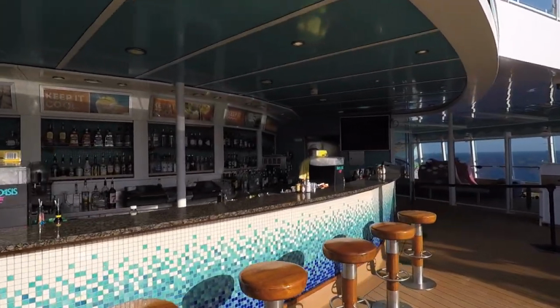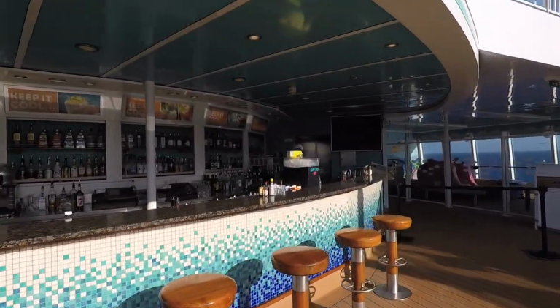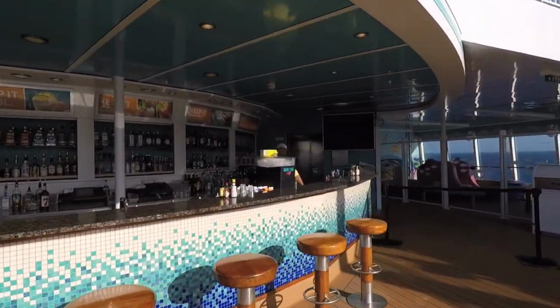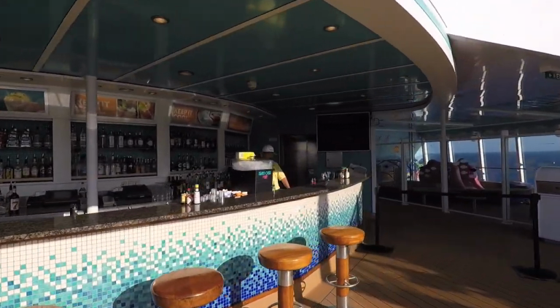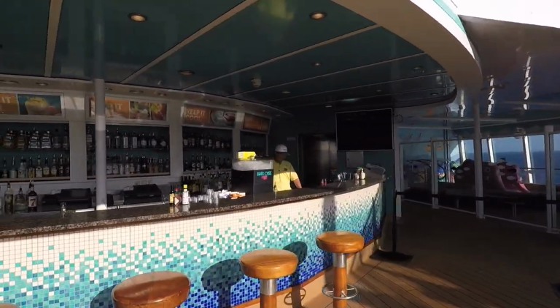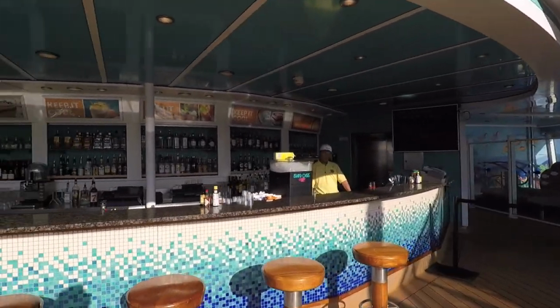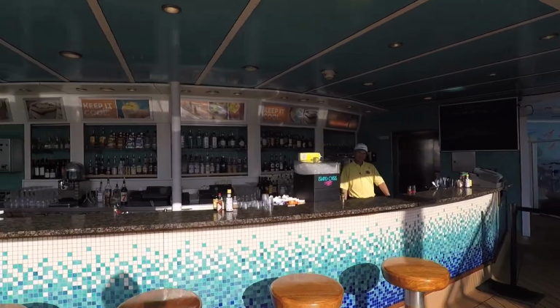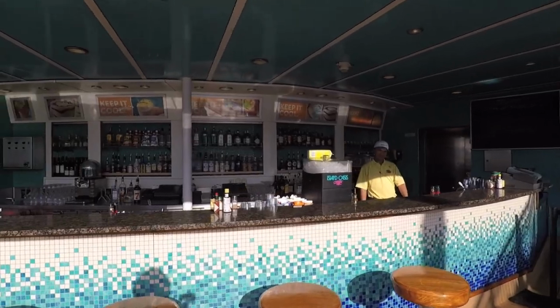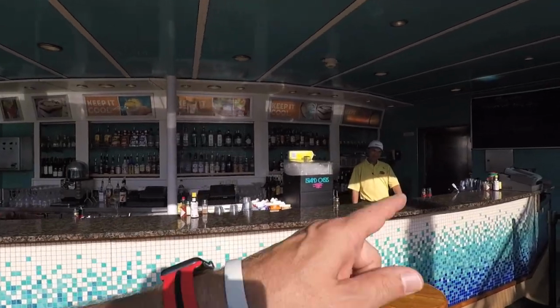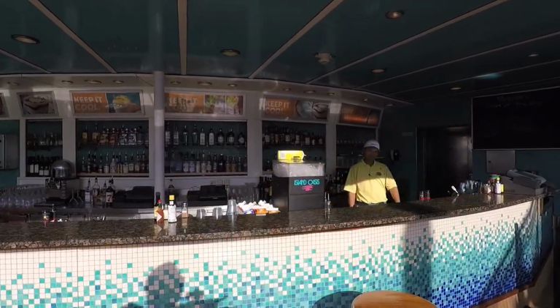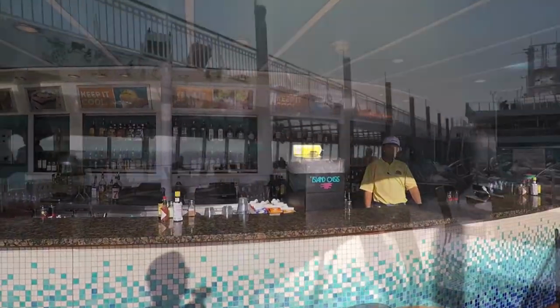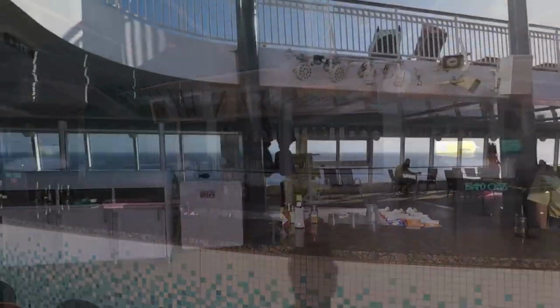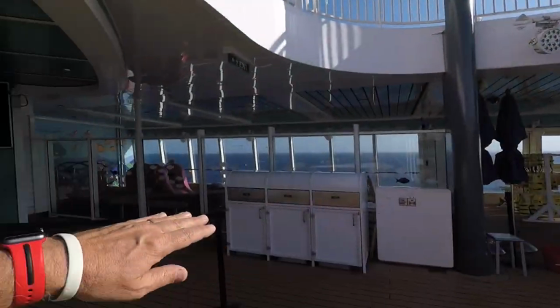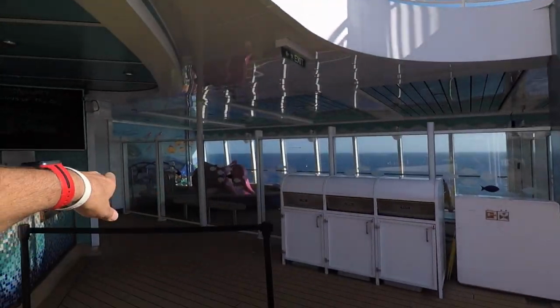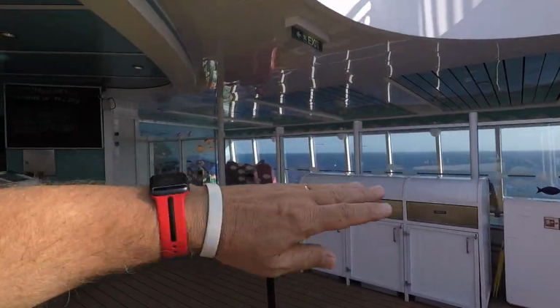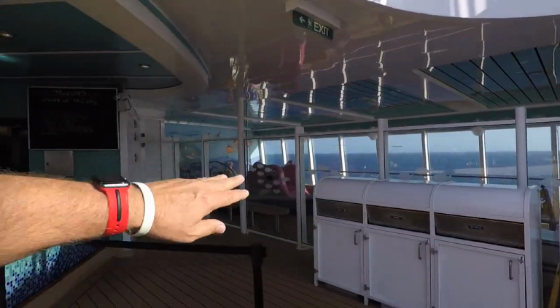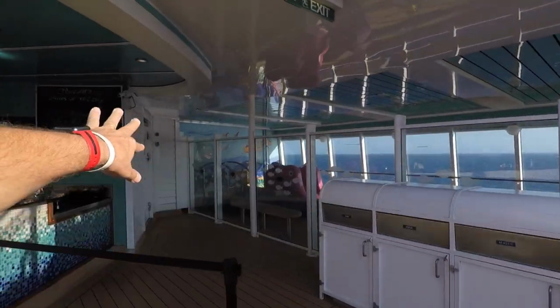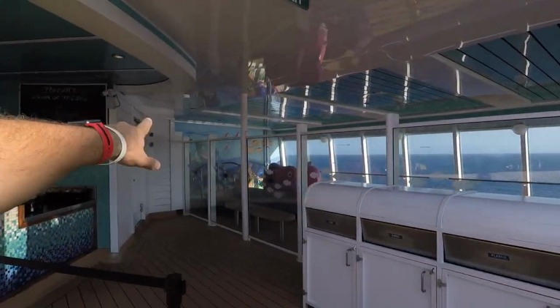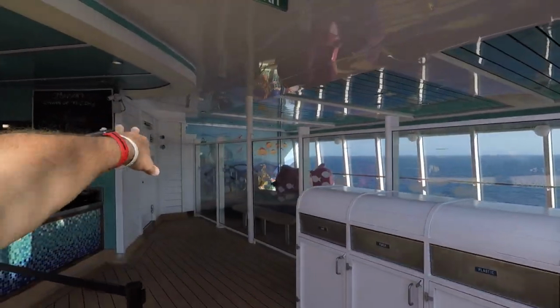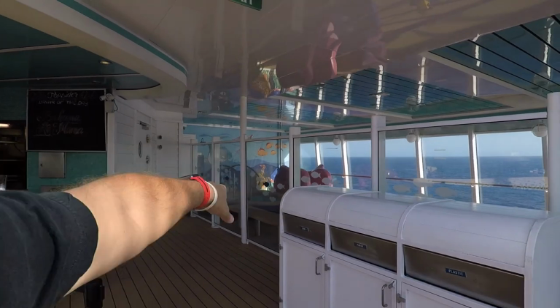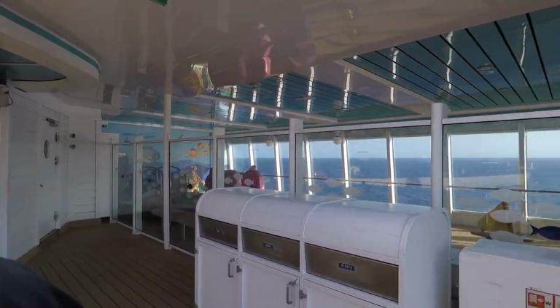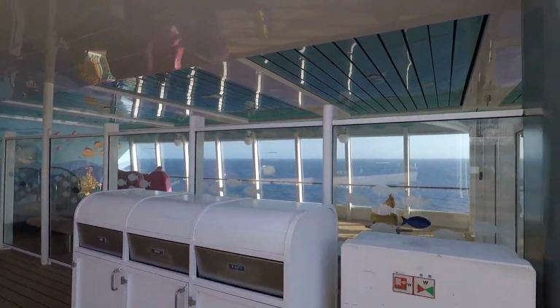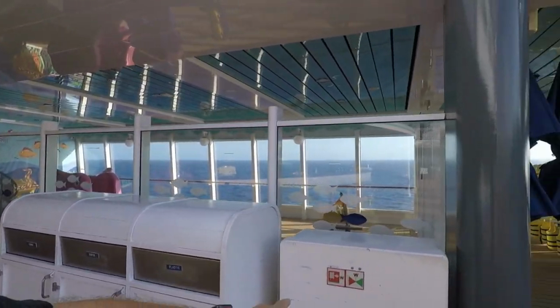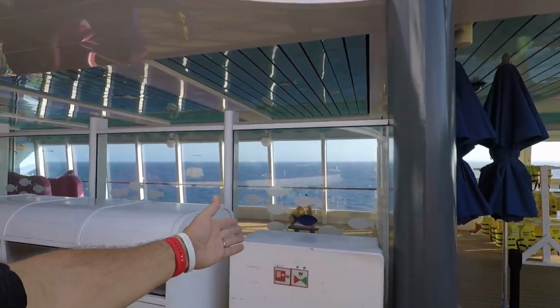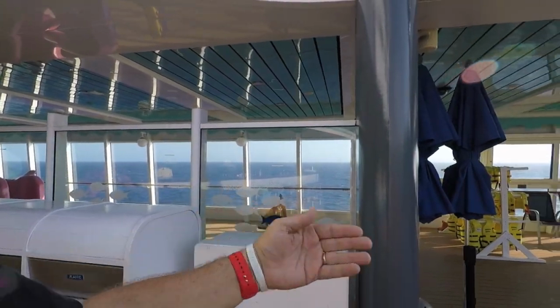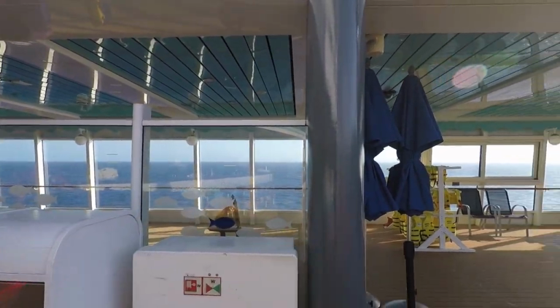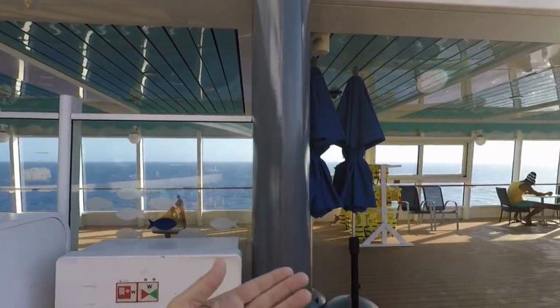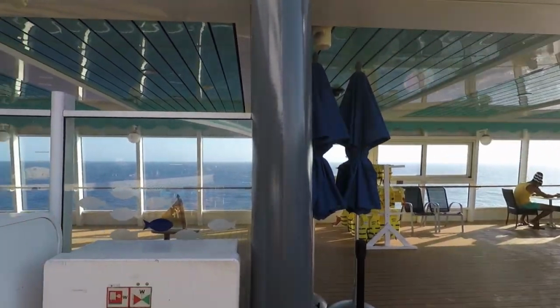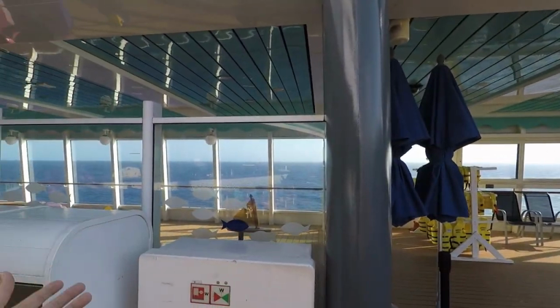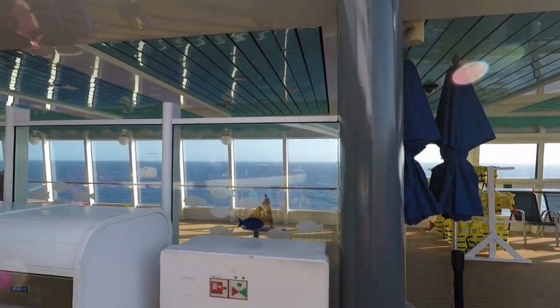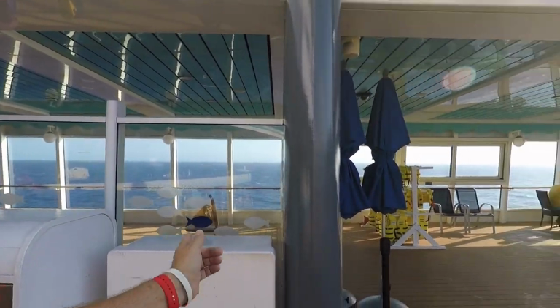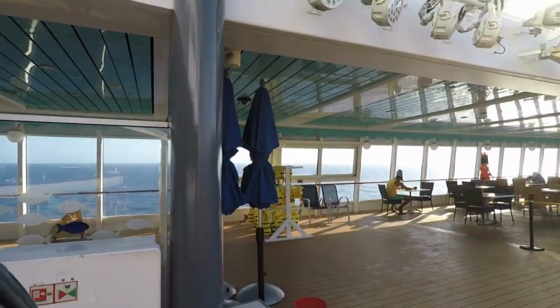I believe this is called Top Siders. This is the kids' pool area, and the kids' area is back there. So they can watch you and you could watch them if they were out here swimming.